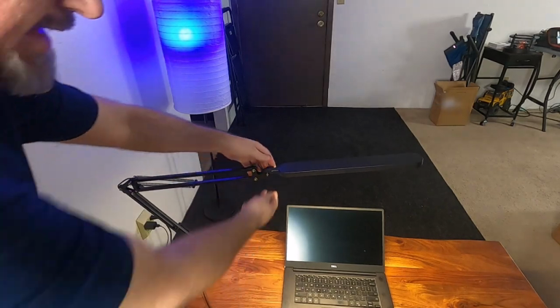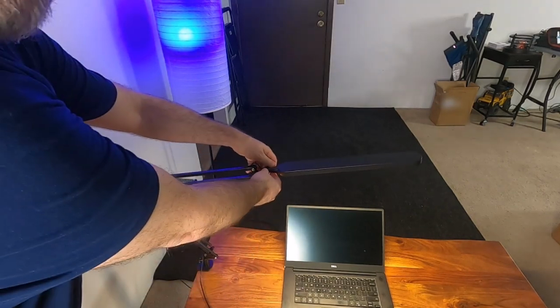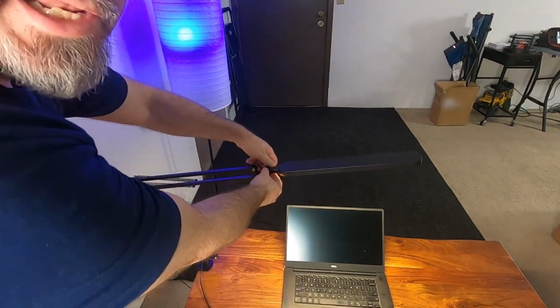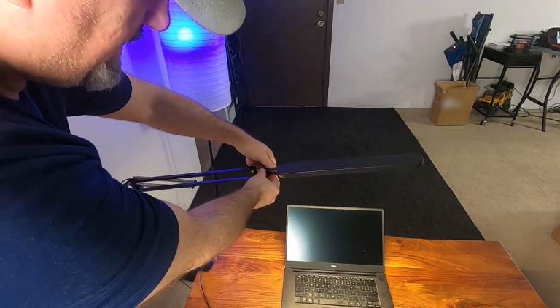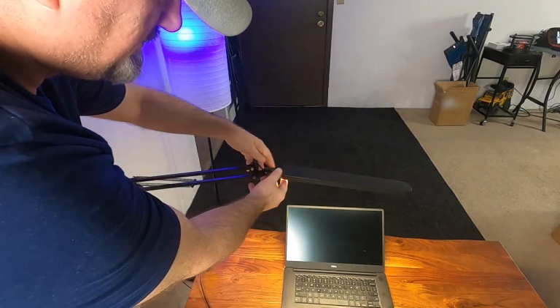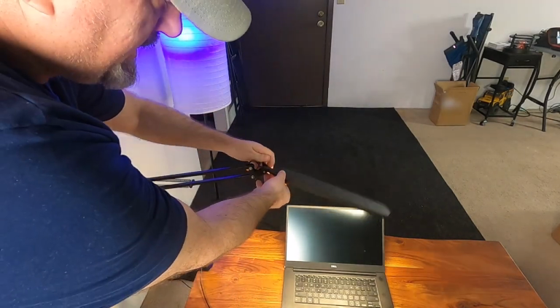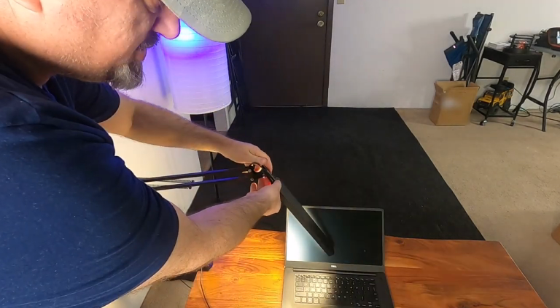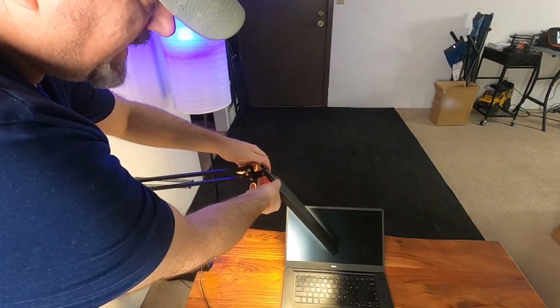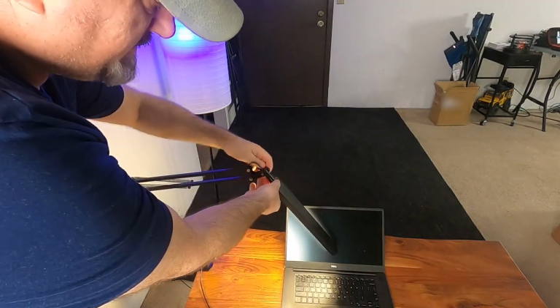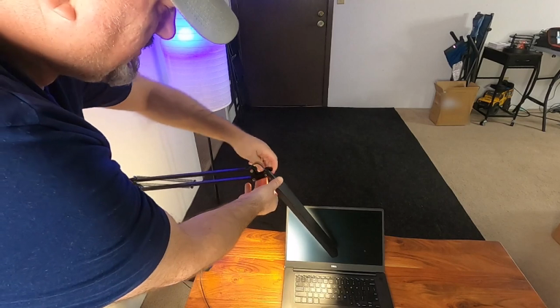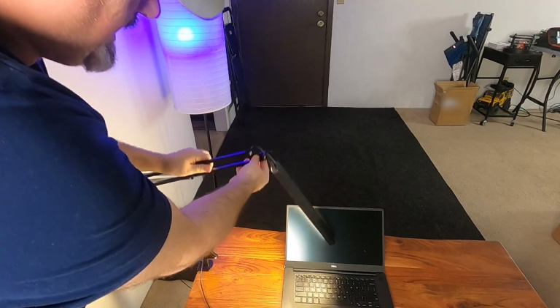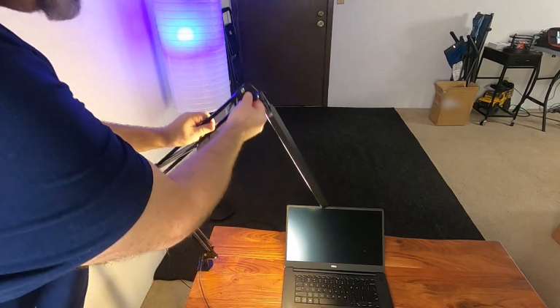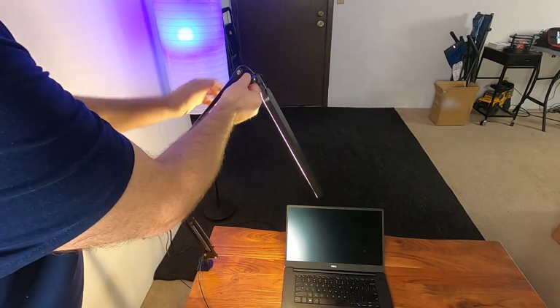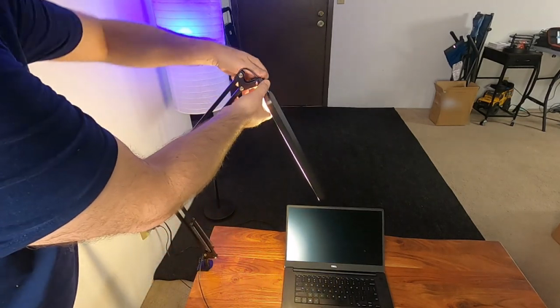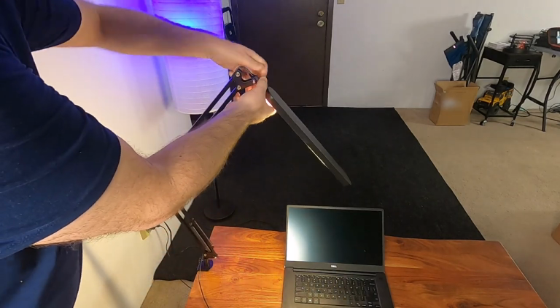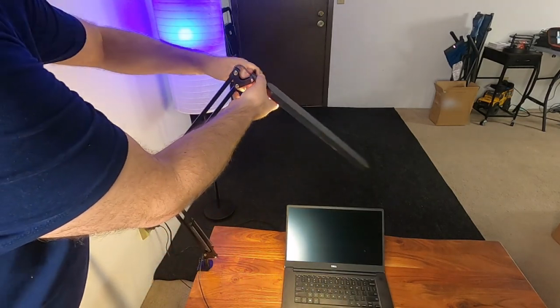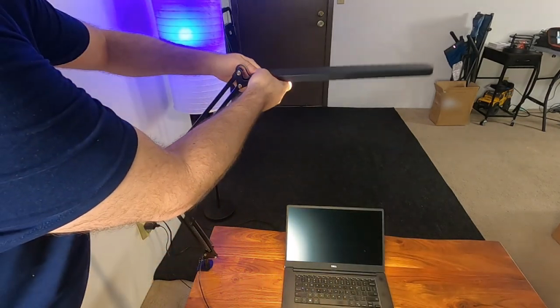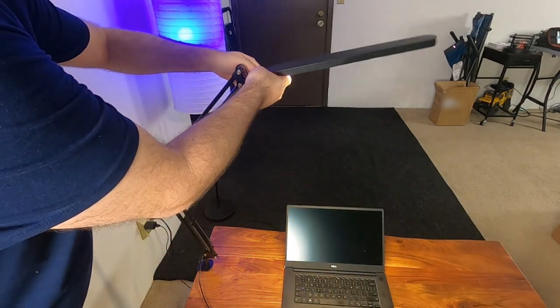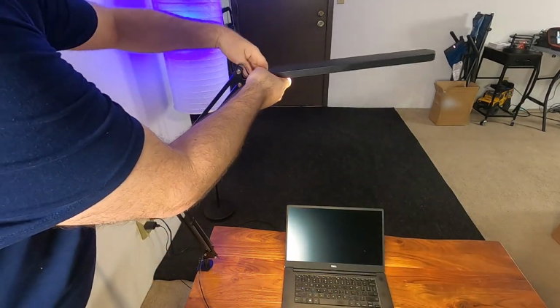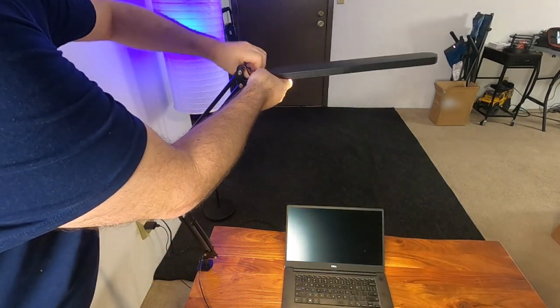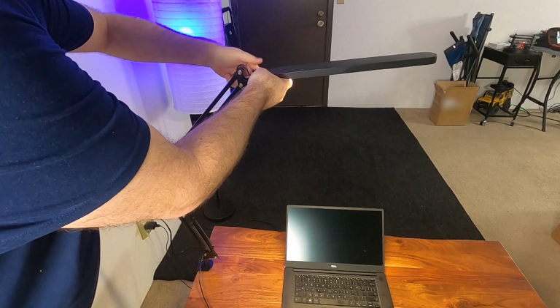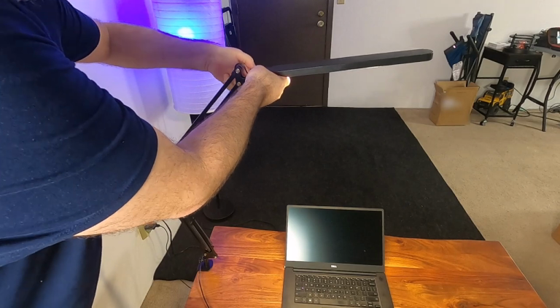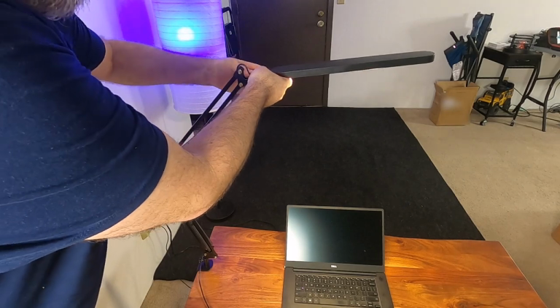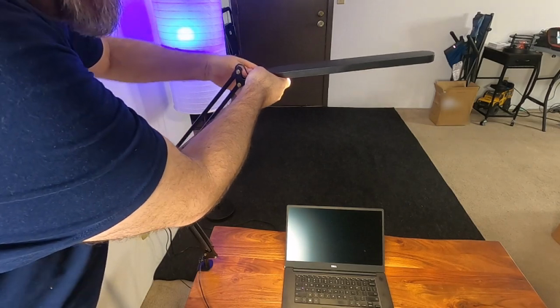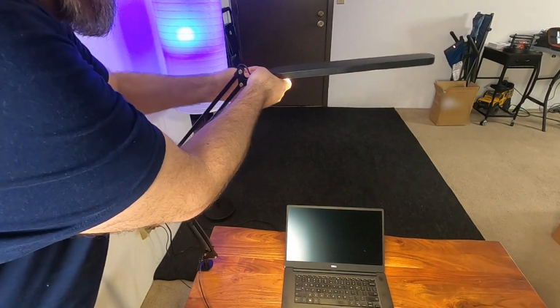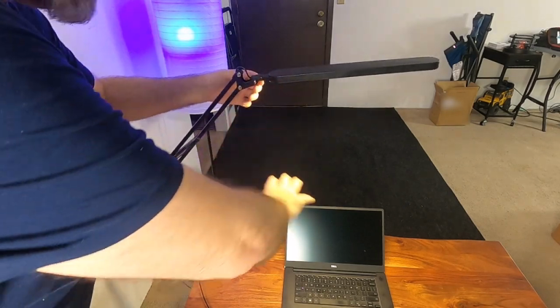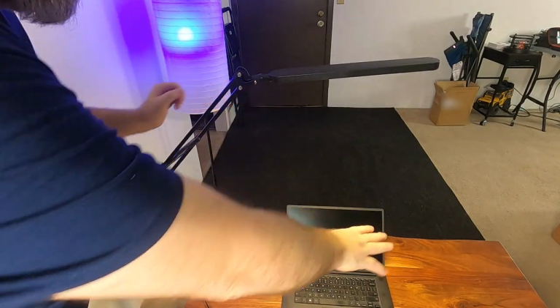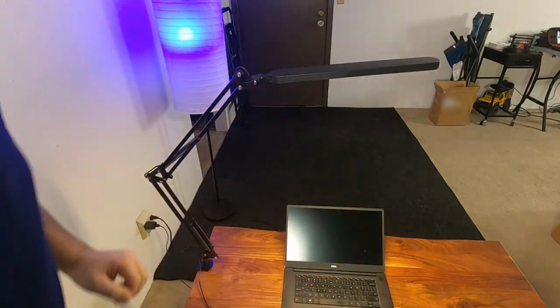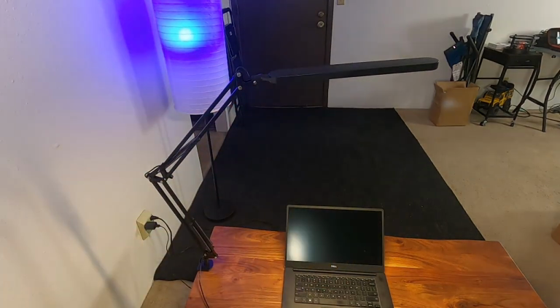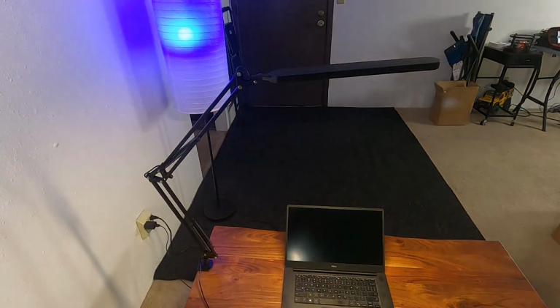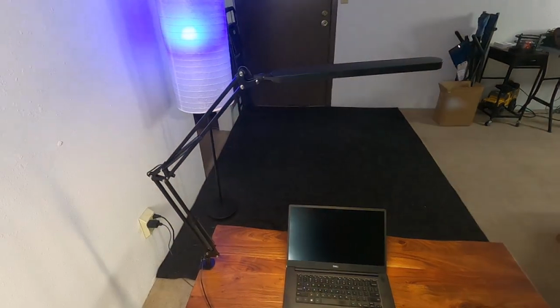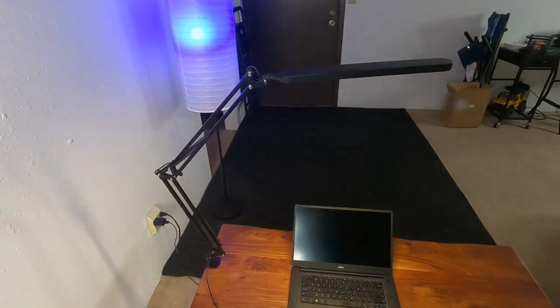You can loosen it up right here and adjust the light to different angles, move it up, and loosen it again. You can always articulate it into the position that you need to cover the area that you're working on. Pretty cool!